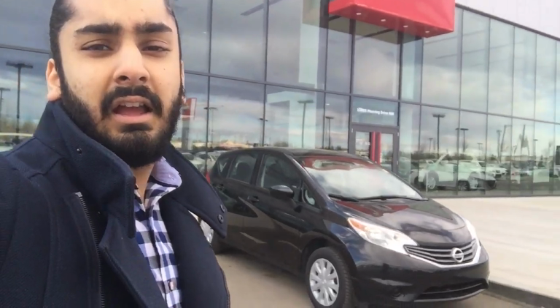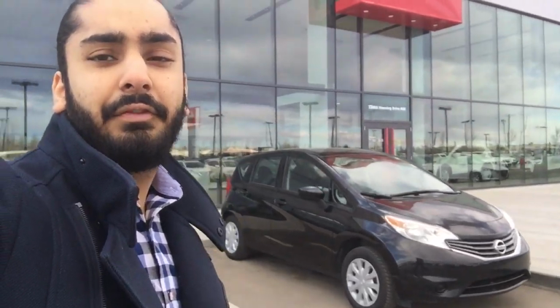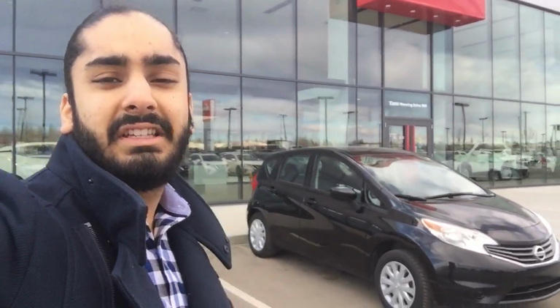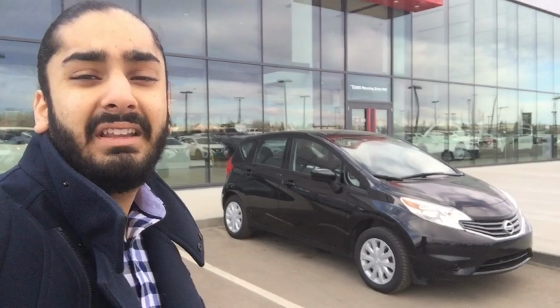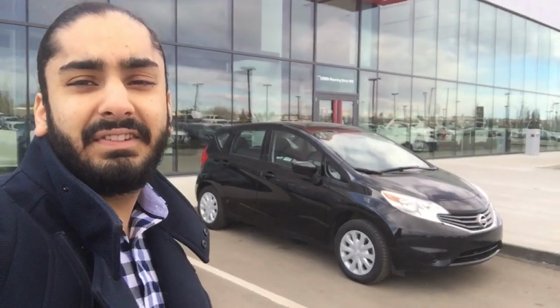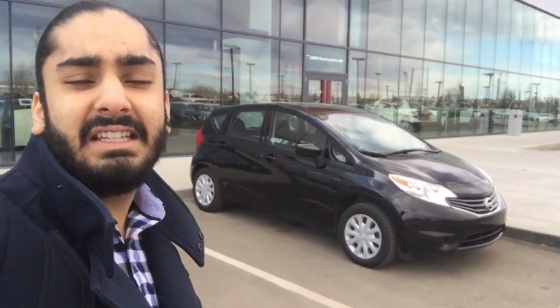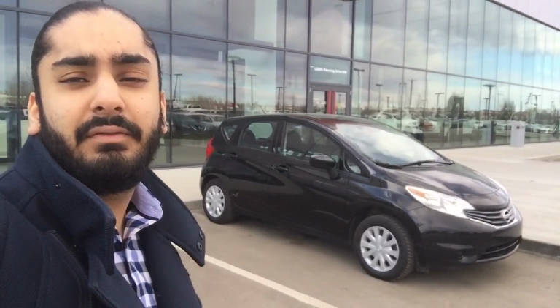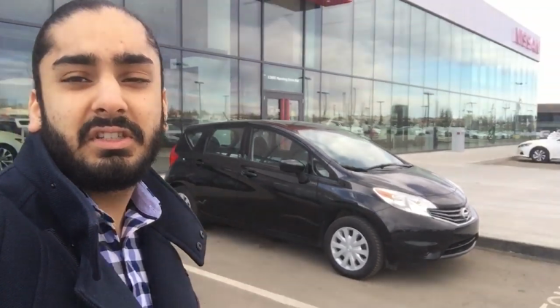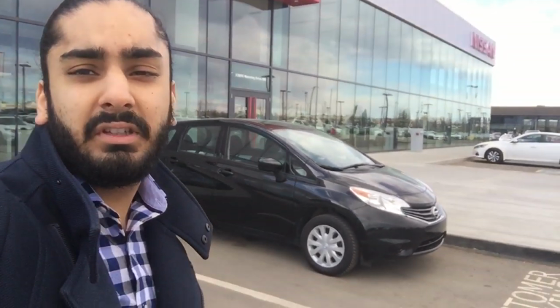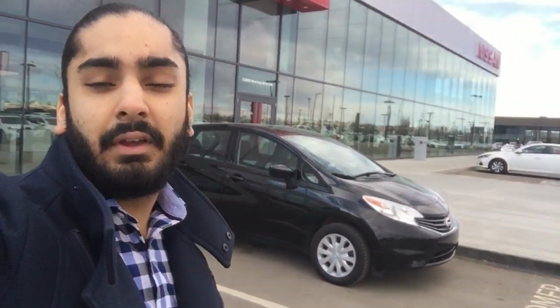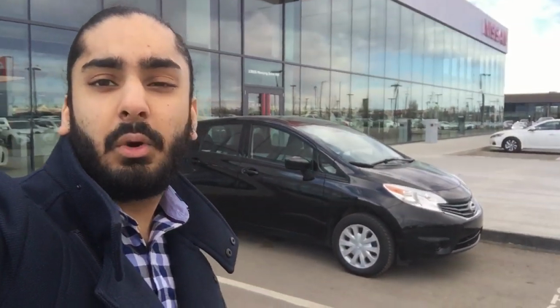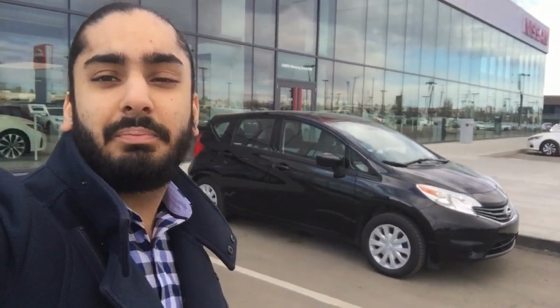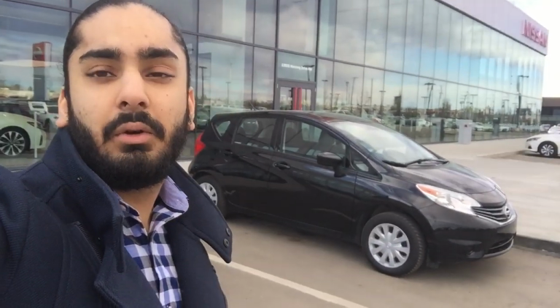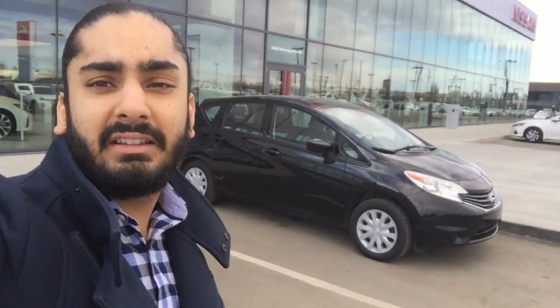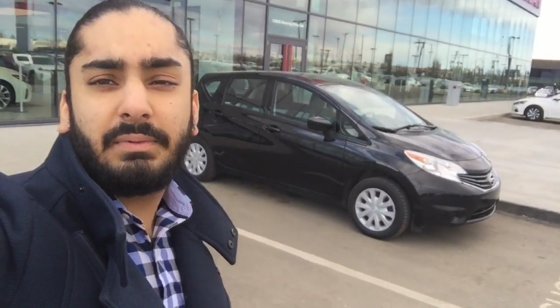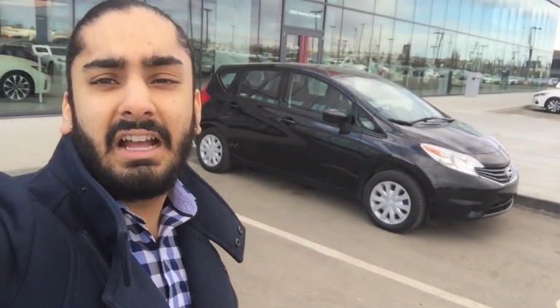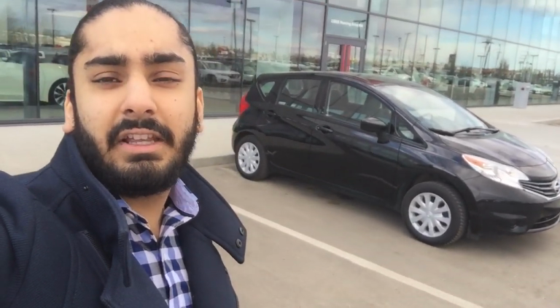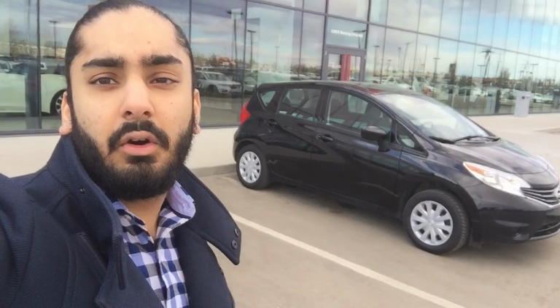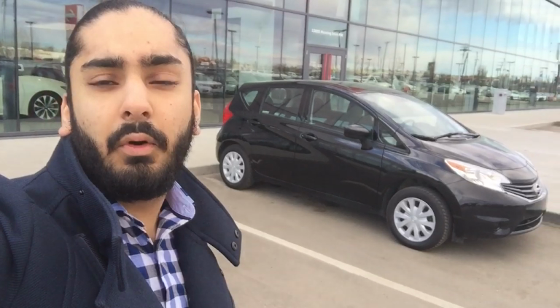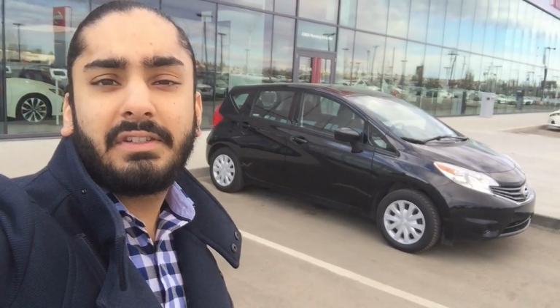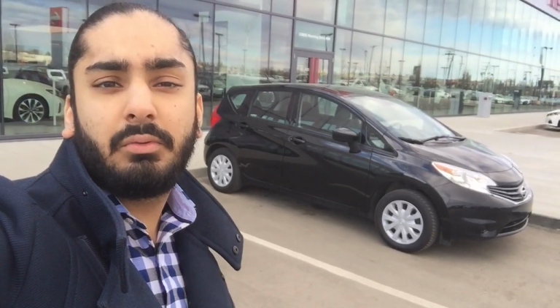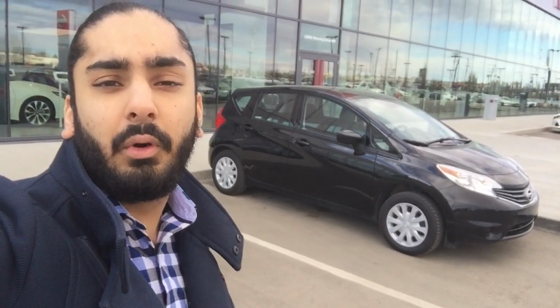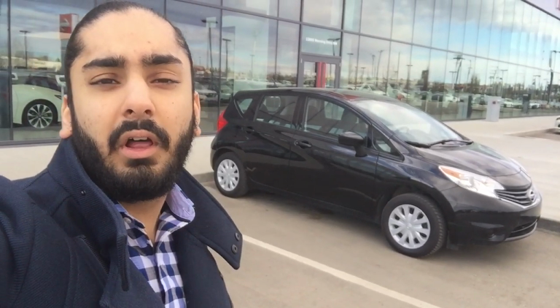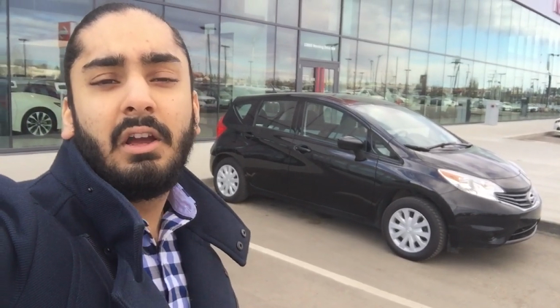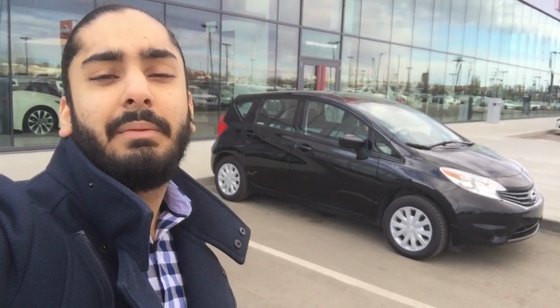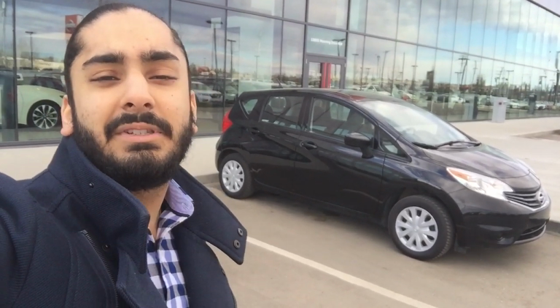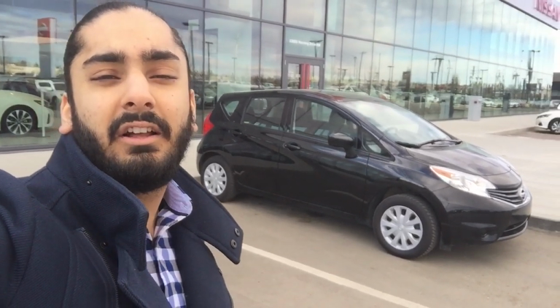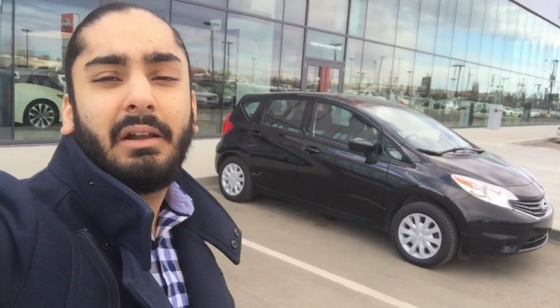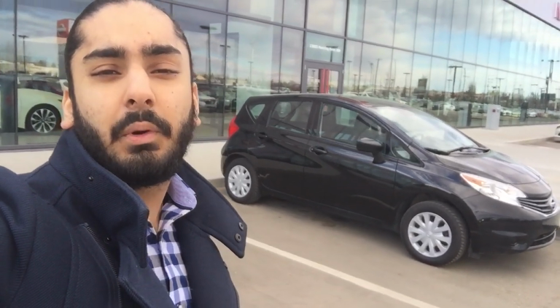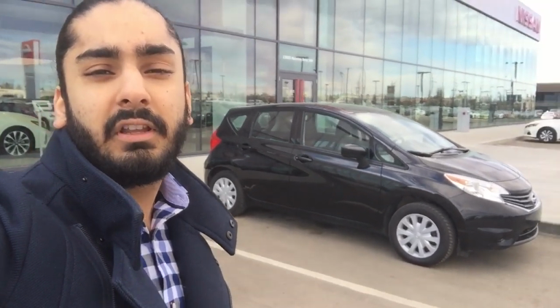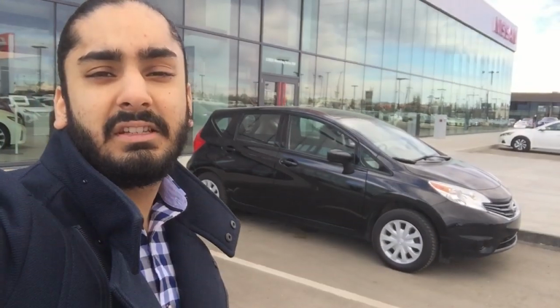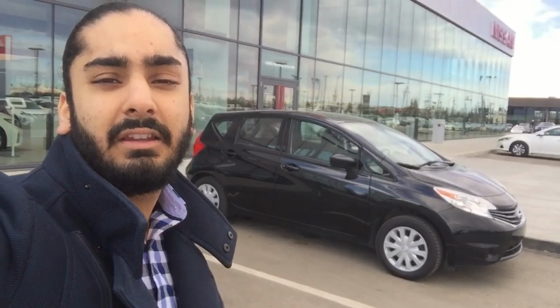And that for you is the 2015 Nissan Versa Note. If you have any questions, please don't hesitate to call me at 780-456-1449. Once again, my name is Gagan Oleg and I'm looking forward to earning your business. Thank you.